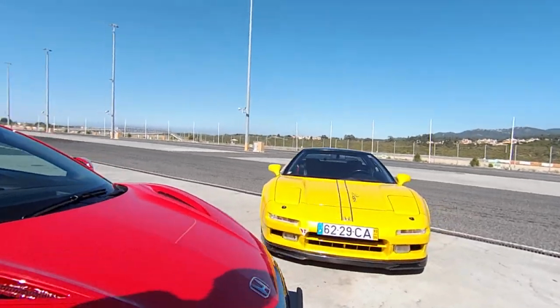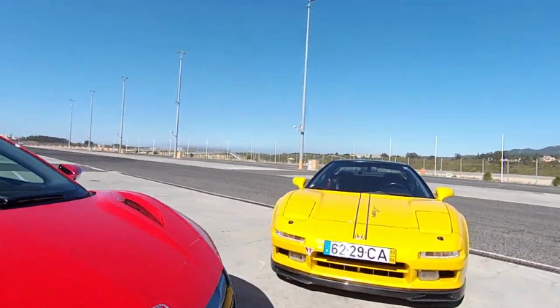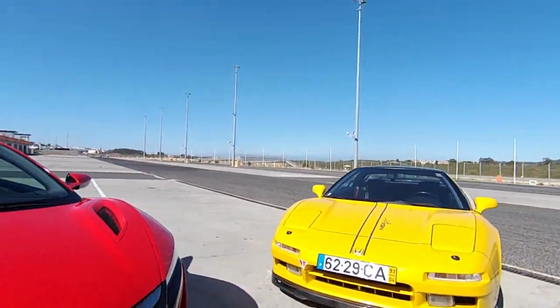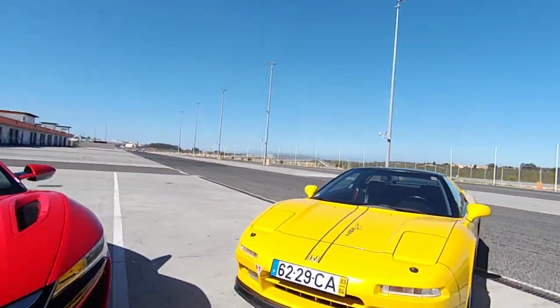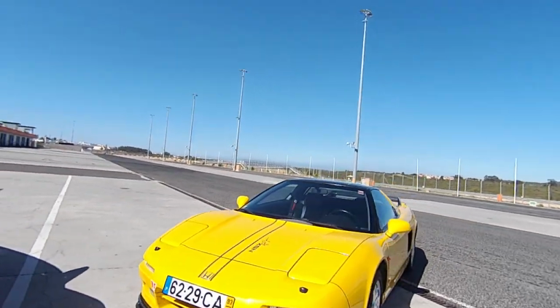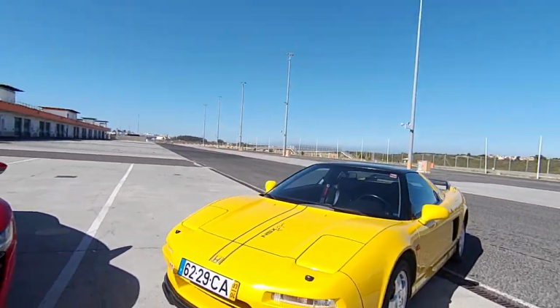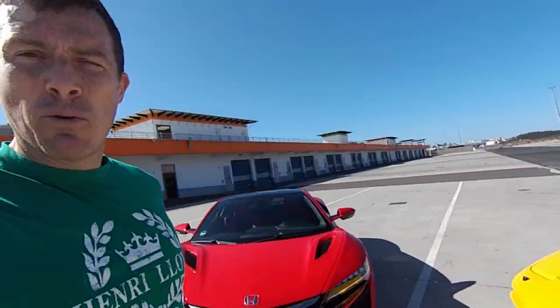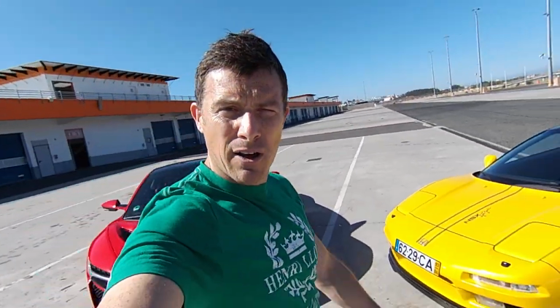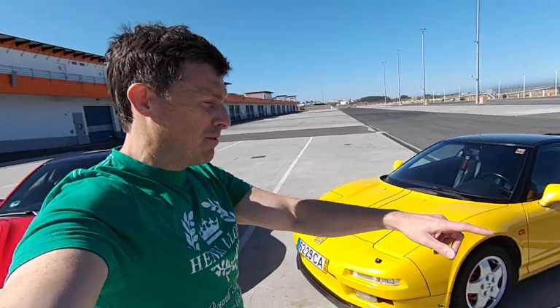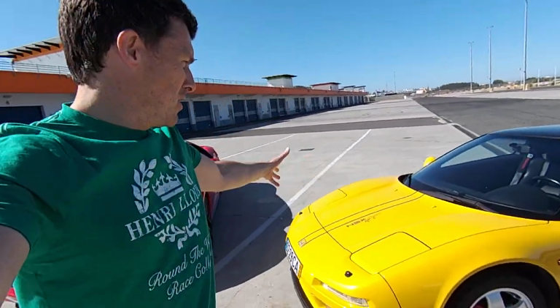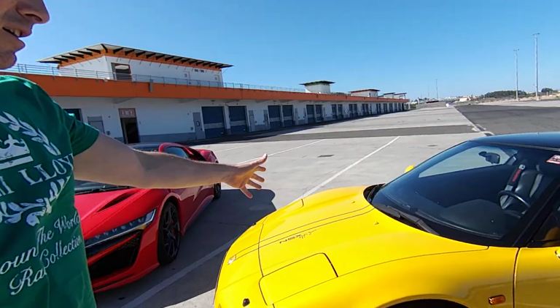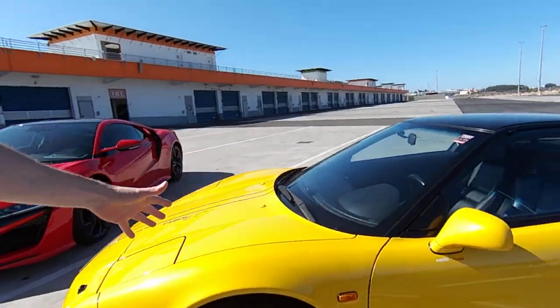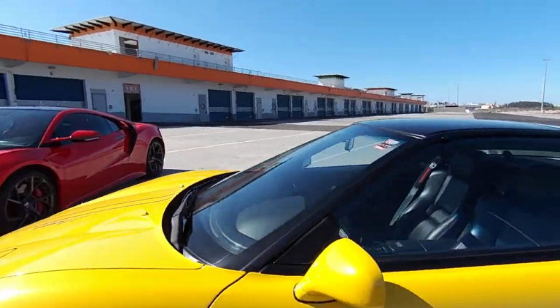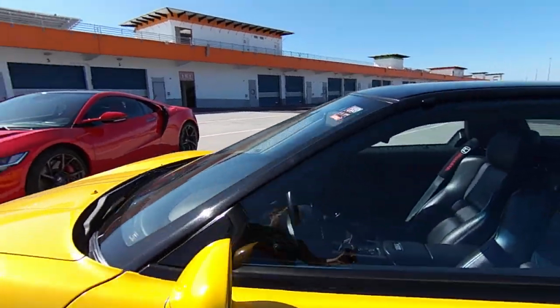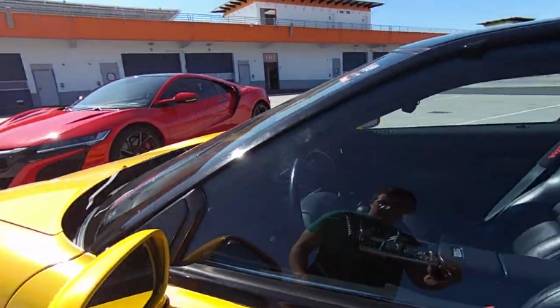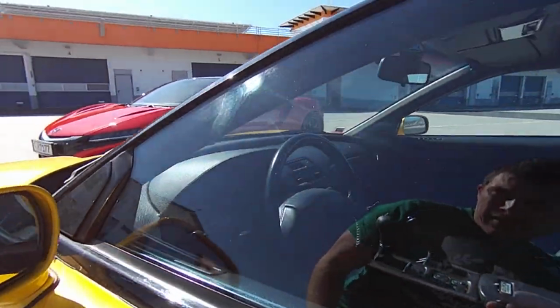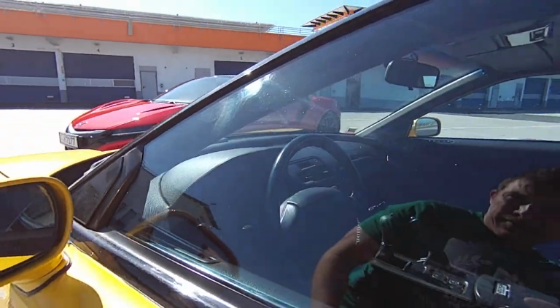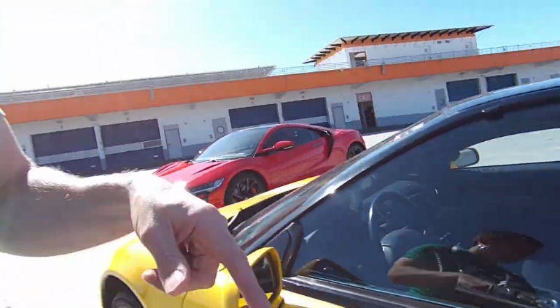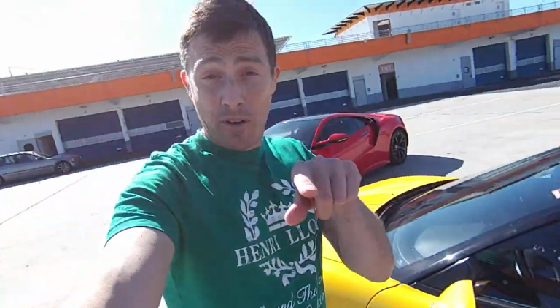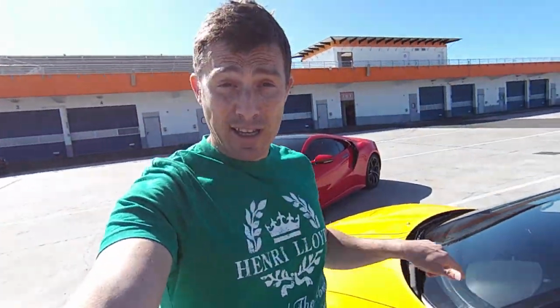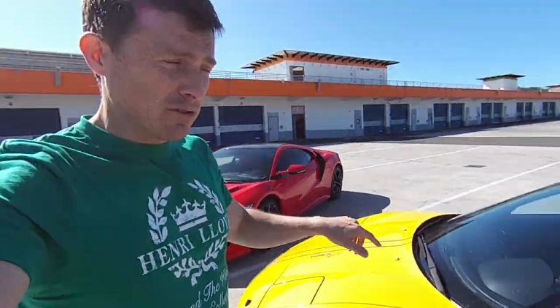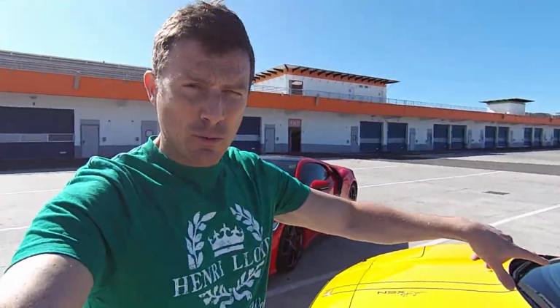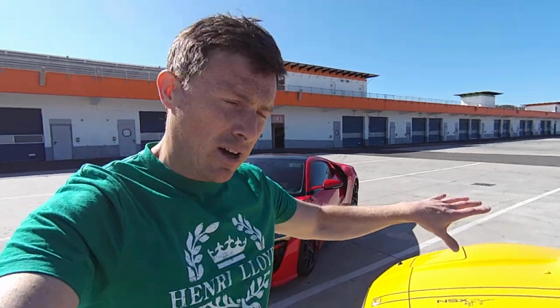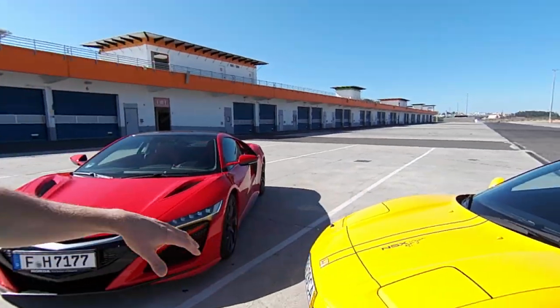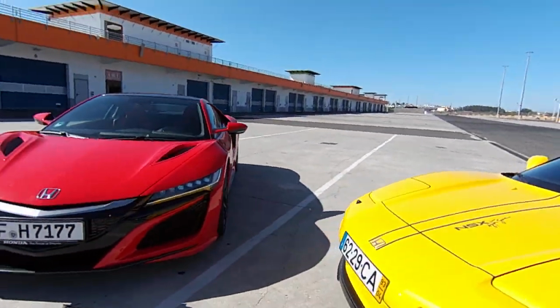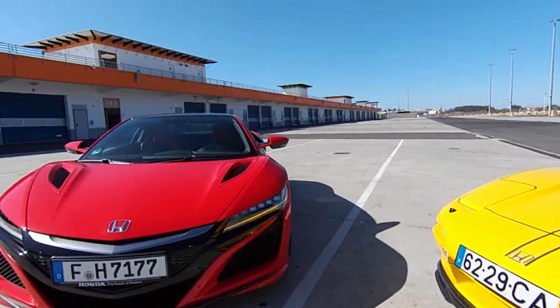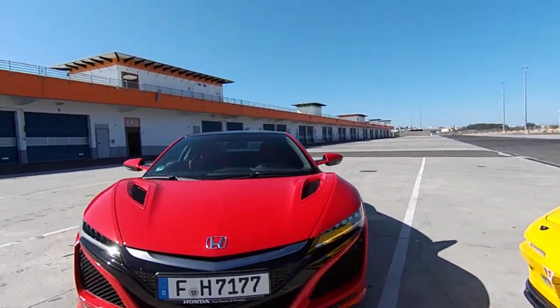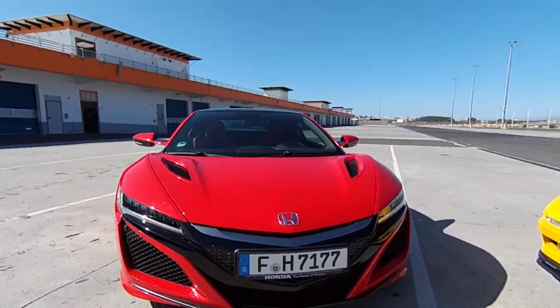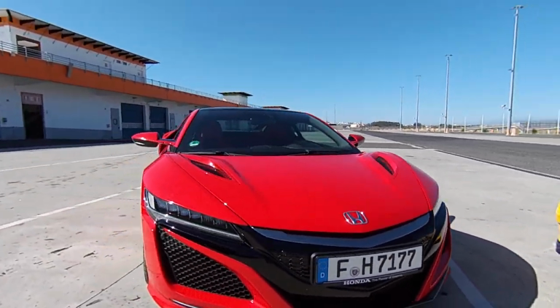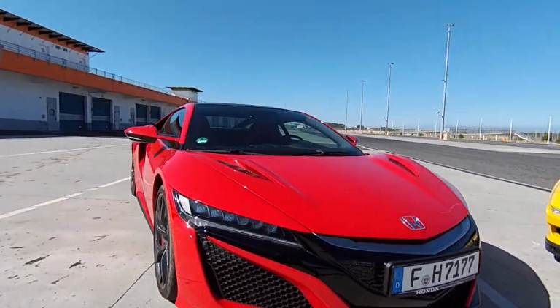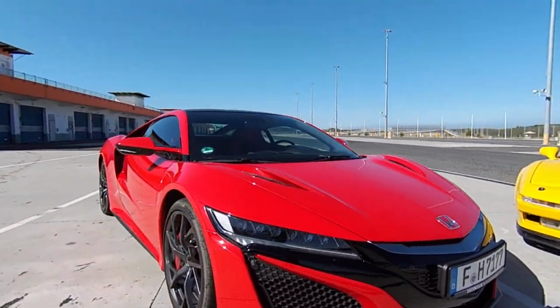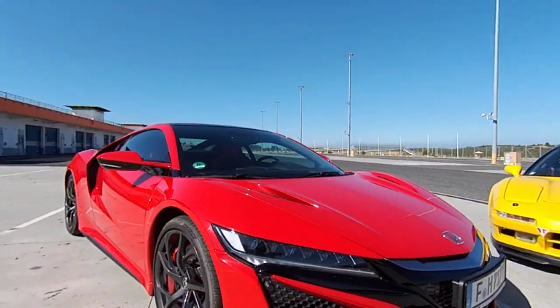Beautiful yellow. Maybe you want to know how the new car compares to the old one. I'll also be driving one of these as well — not this one, another one. But there we go, look at that — new Honda NSX.